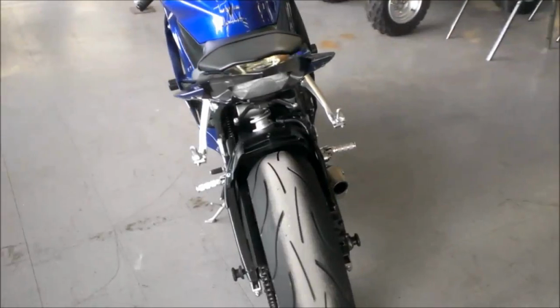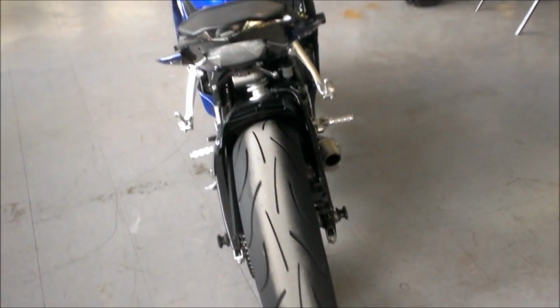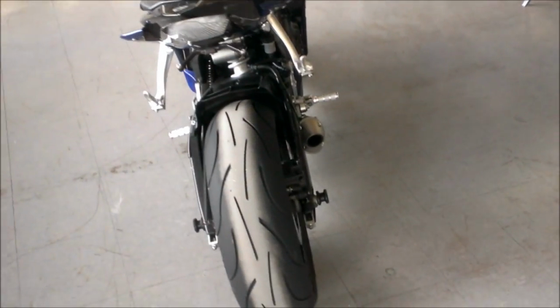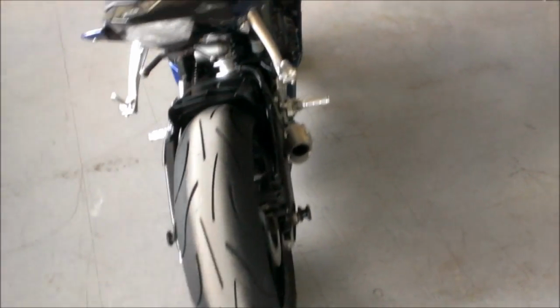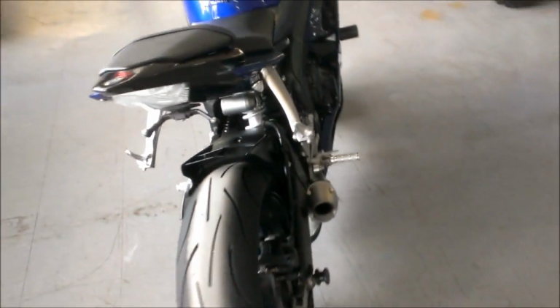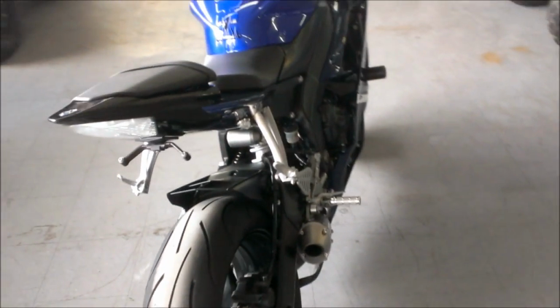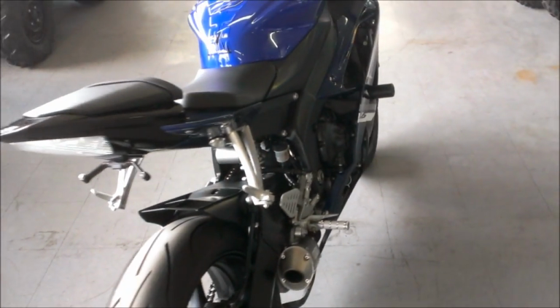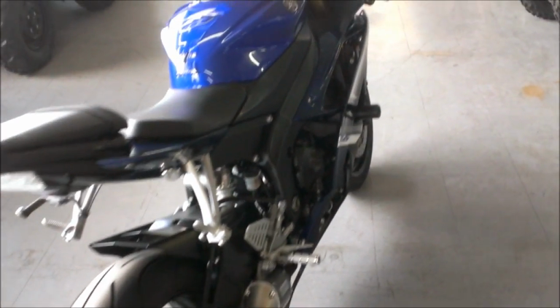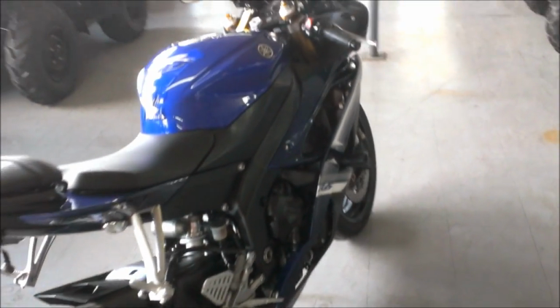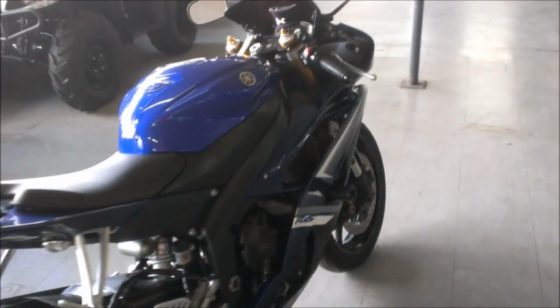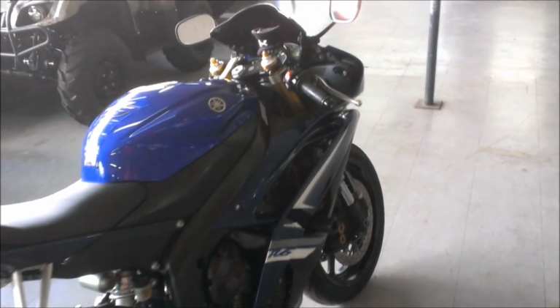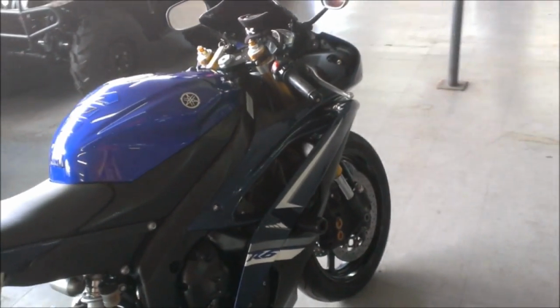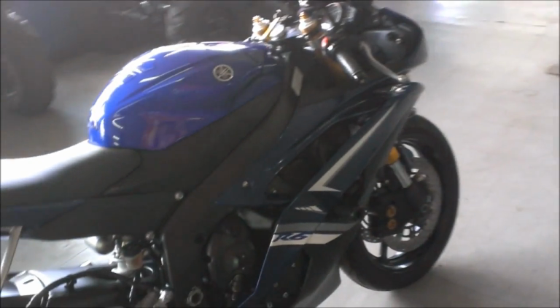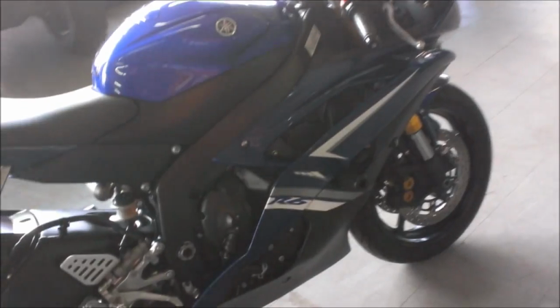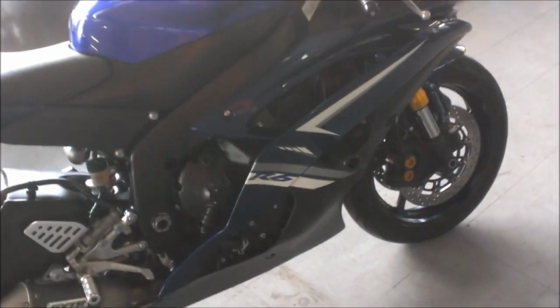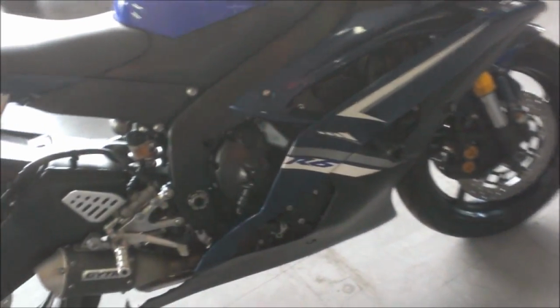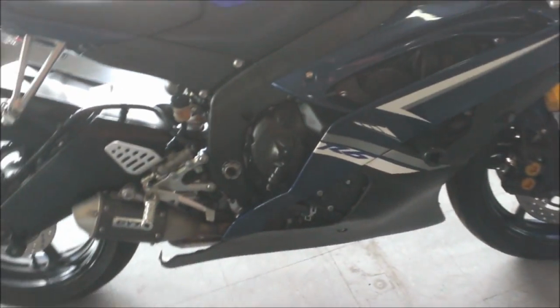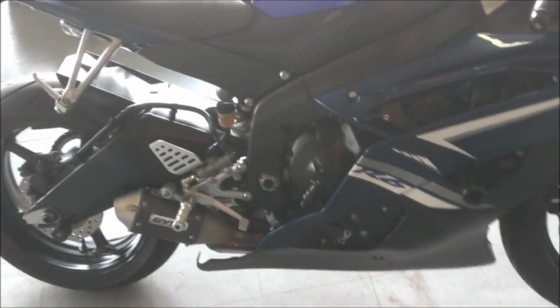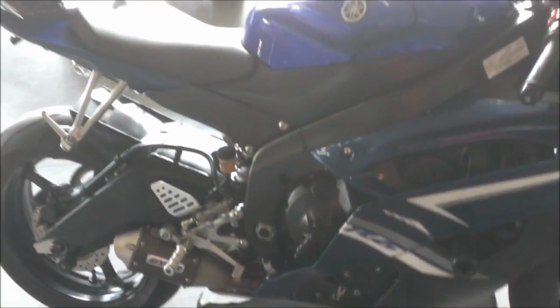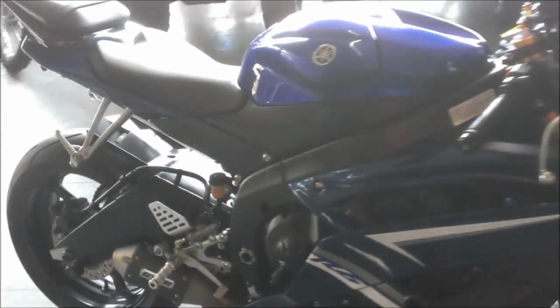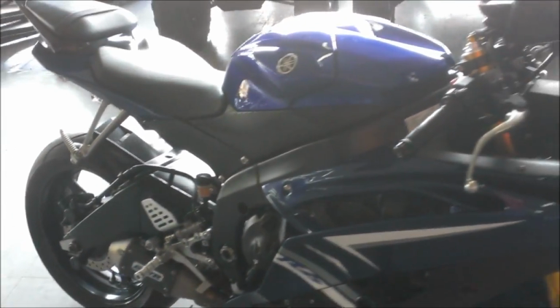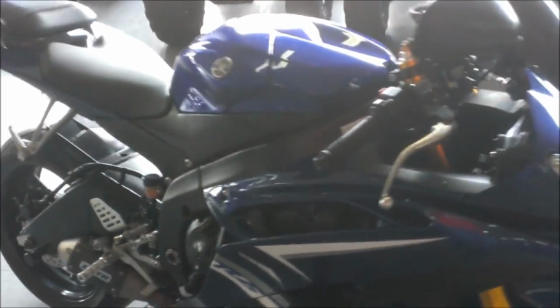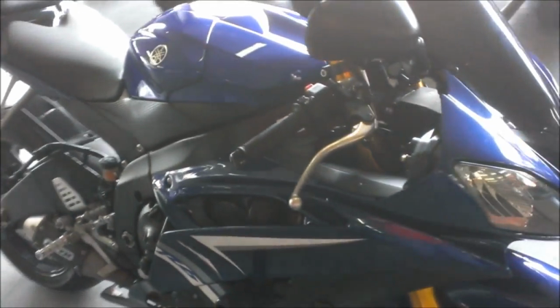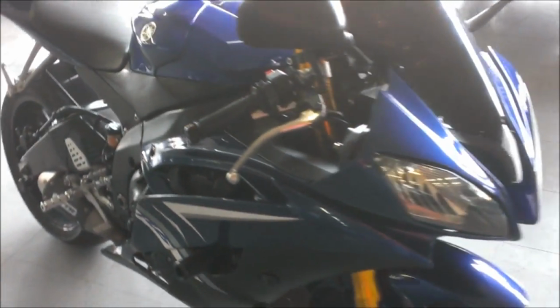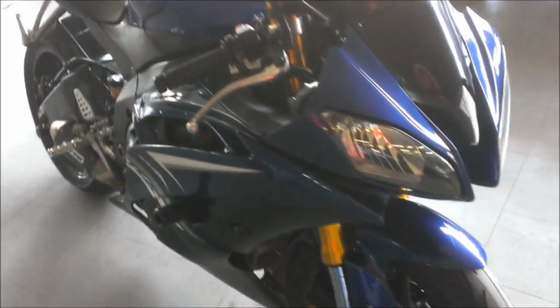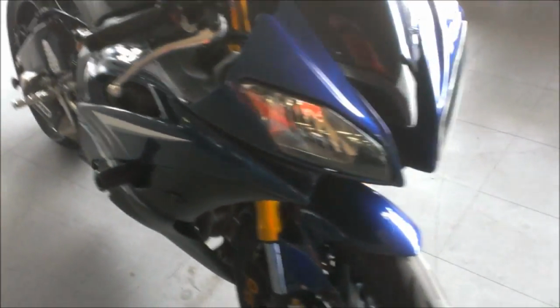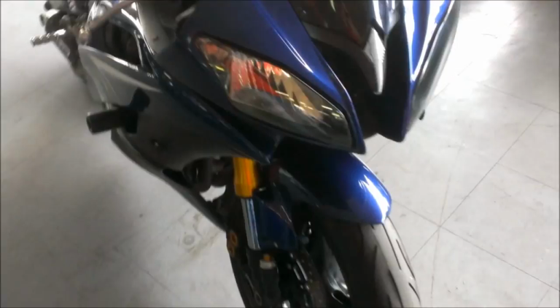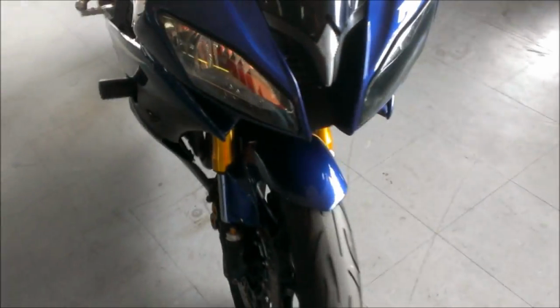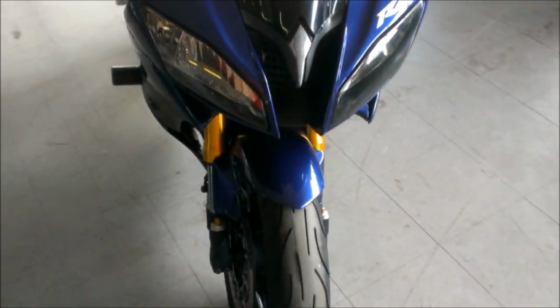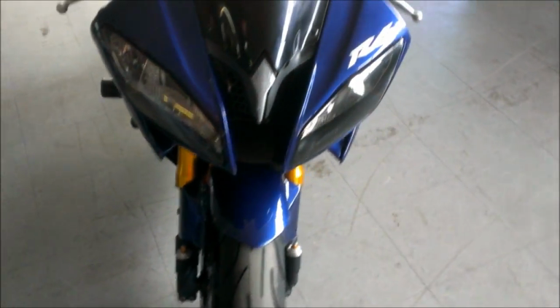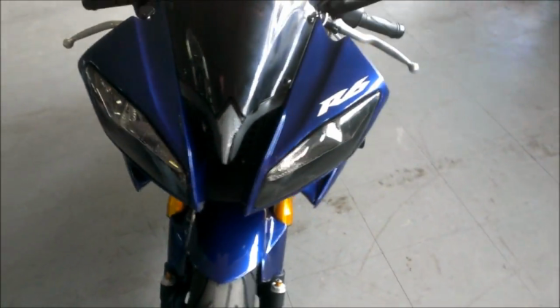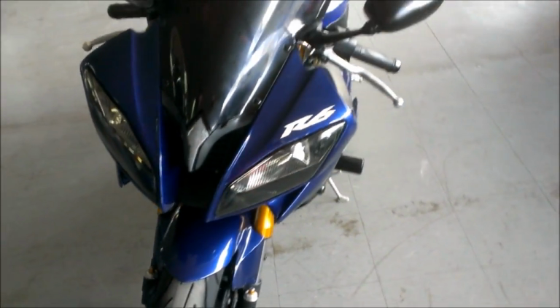2009 Yamaha R6 crotch rocket for sale for only $72.99. This is the real deal R6 in Yamaha Racing Blue. It has a fender eliminator kit, flush mount front turn signals, and a tinted windscreen.